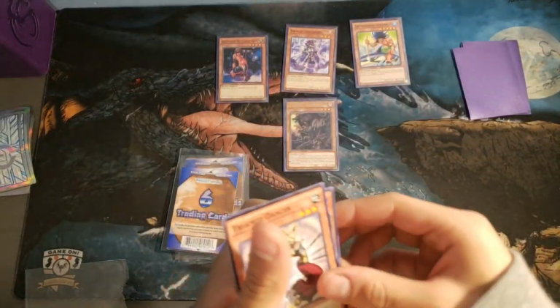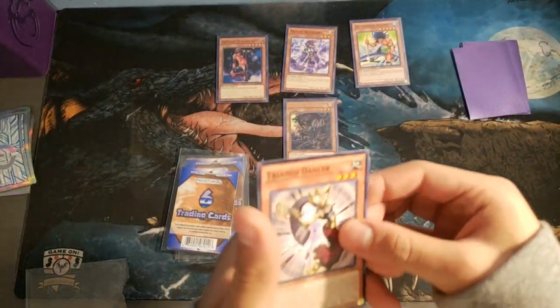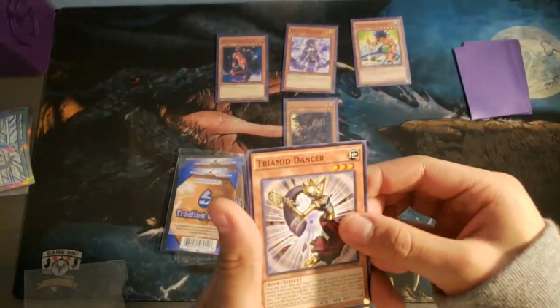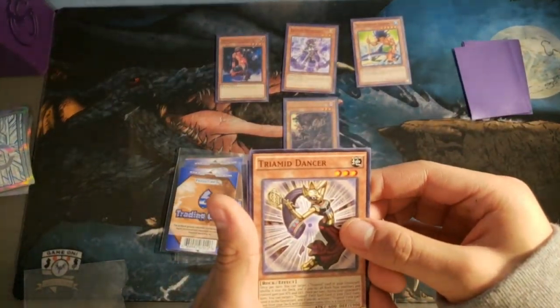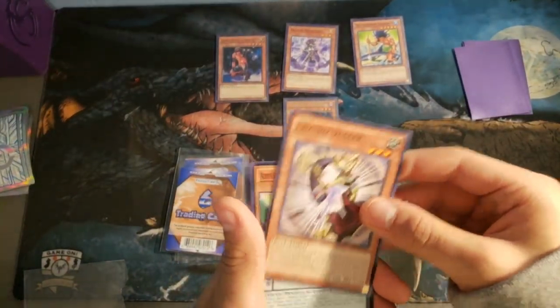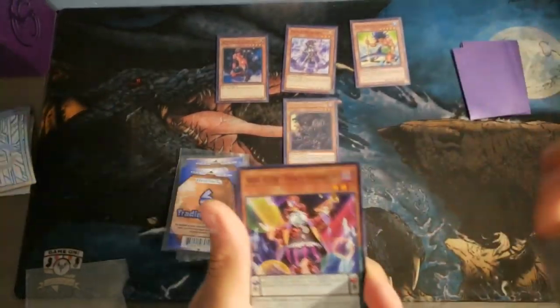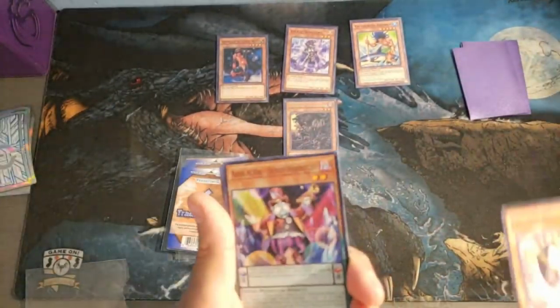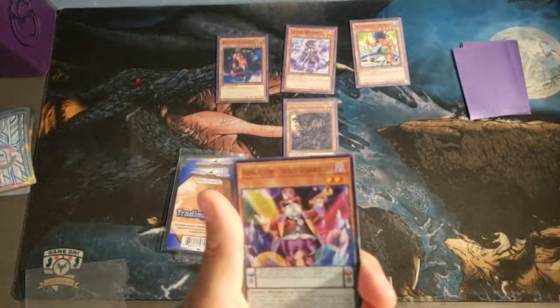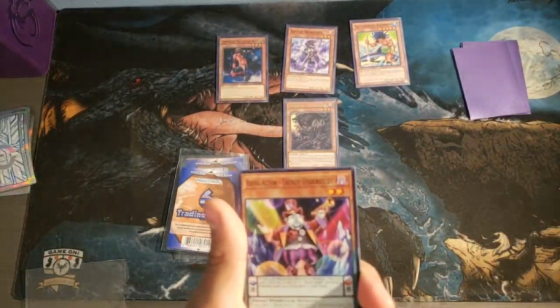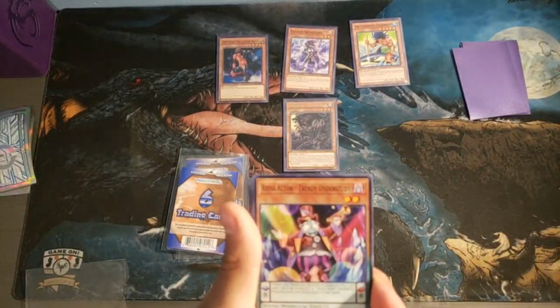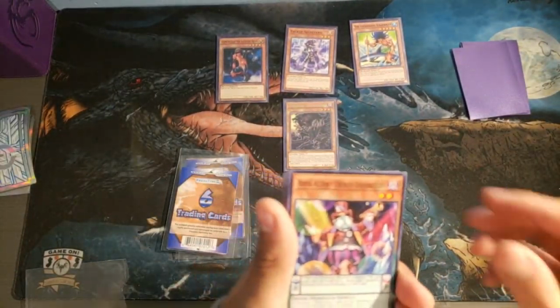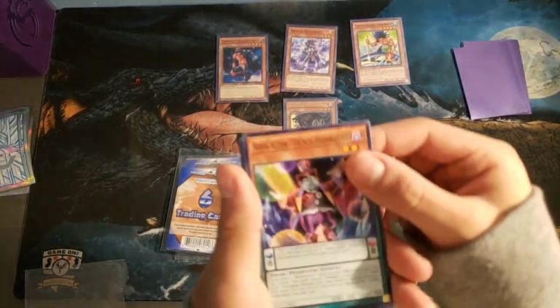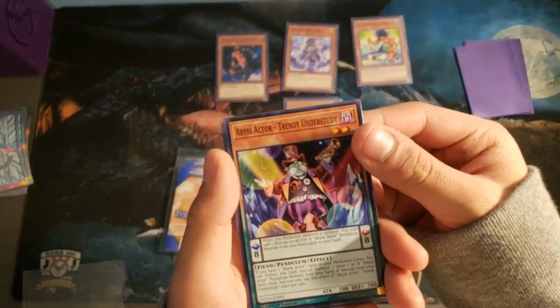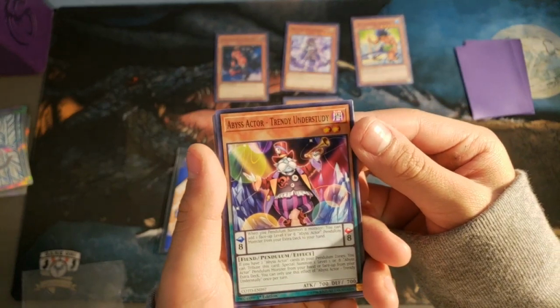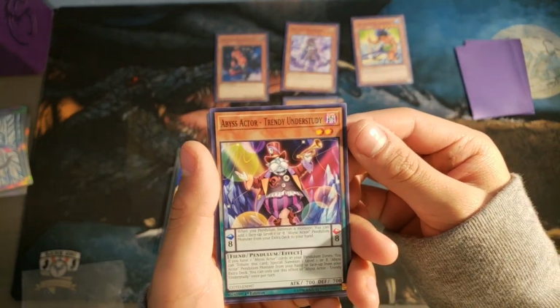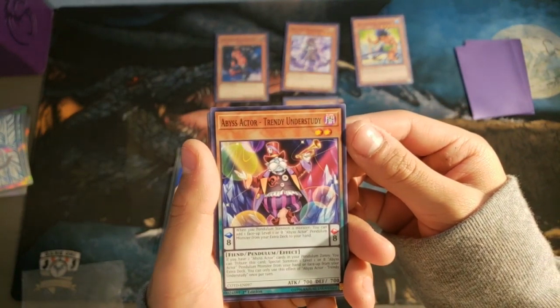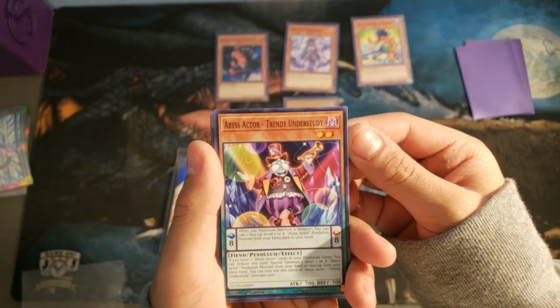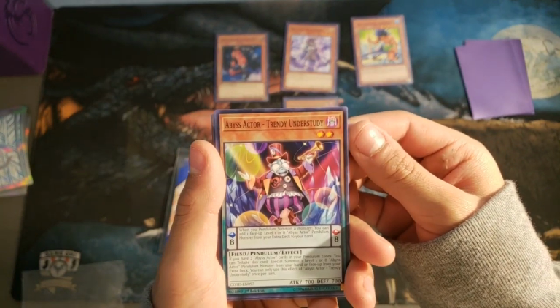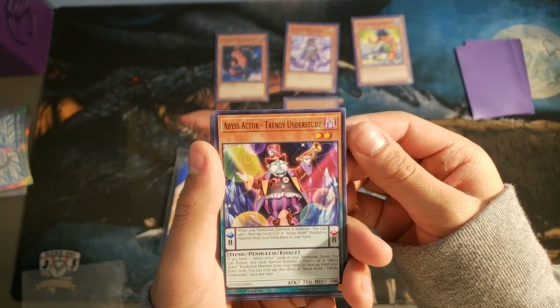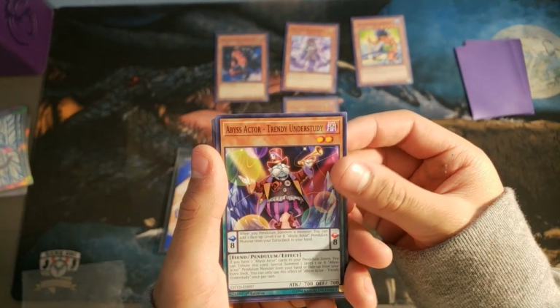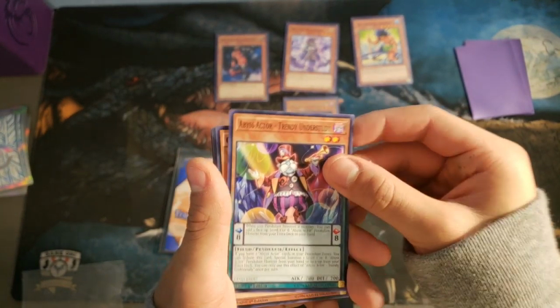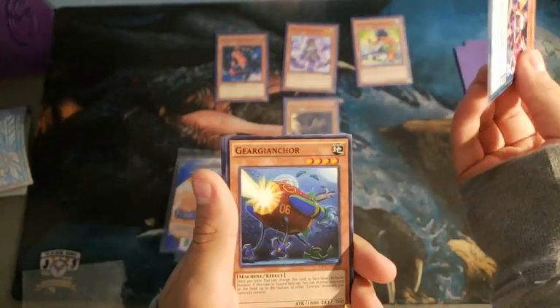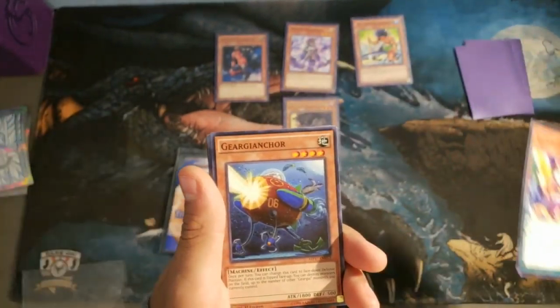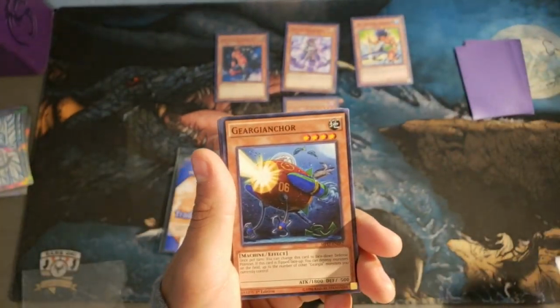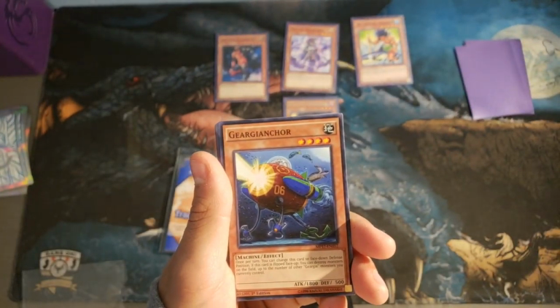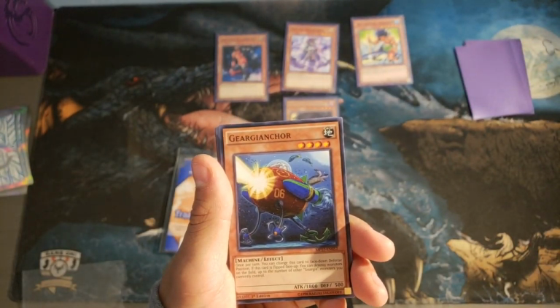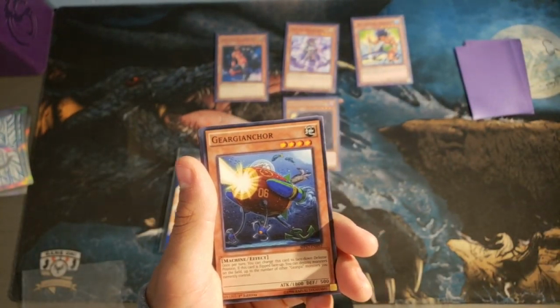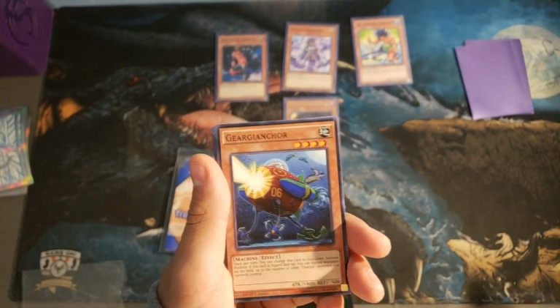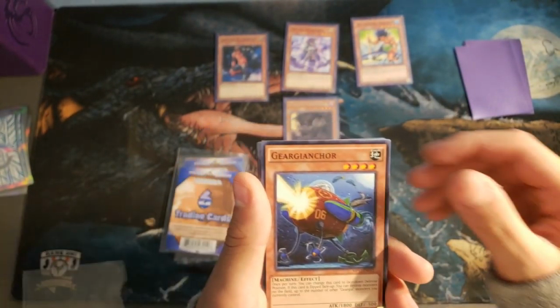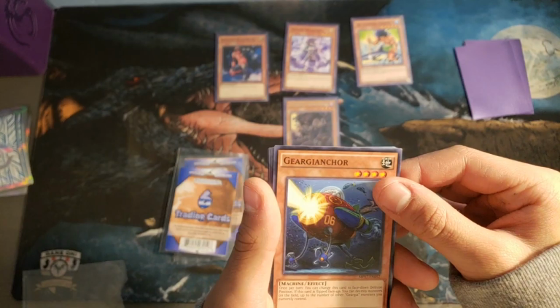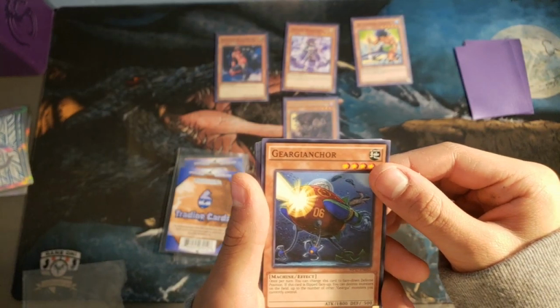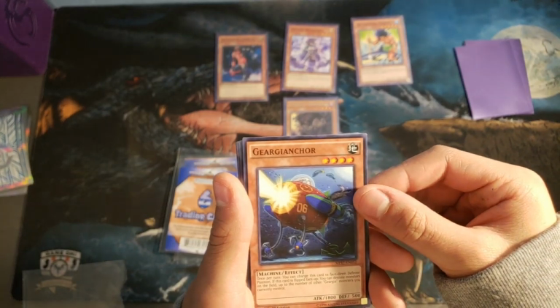And now we have another Tri-Mid Dancer, of course. You know, our boy. Abyss Actor Trendy Understudy. I've gotten some Abyss Actors in a couple packs.